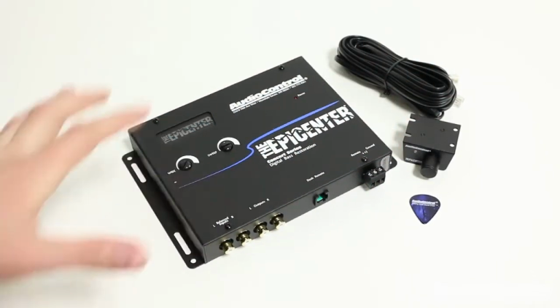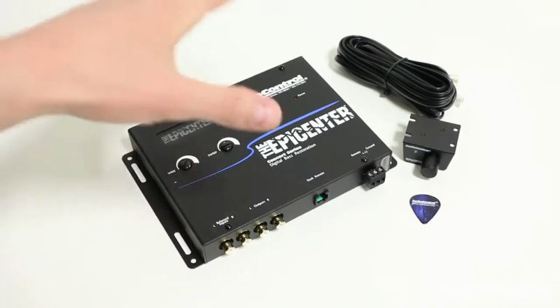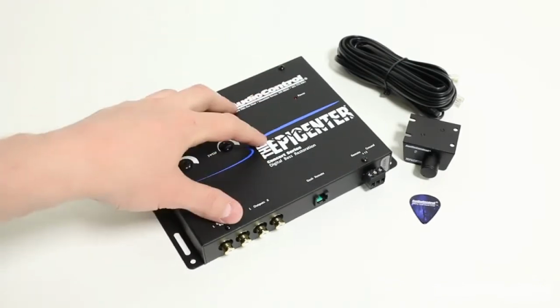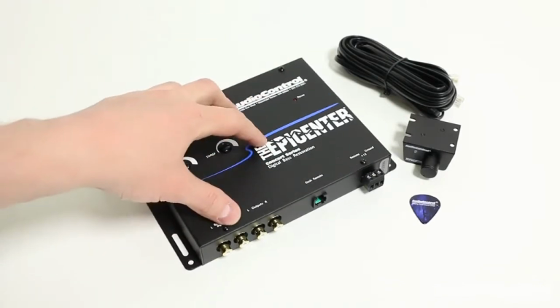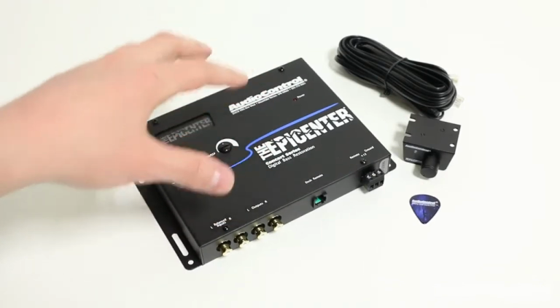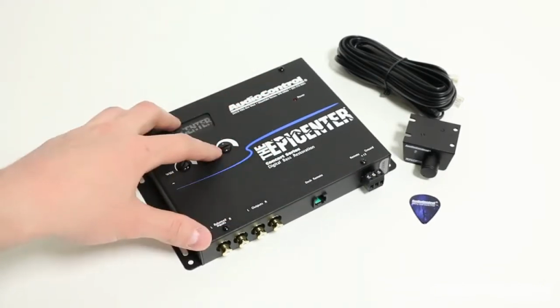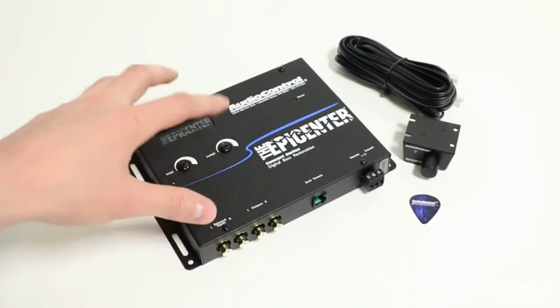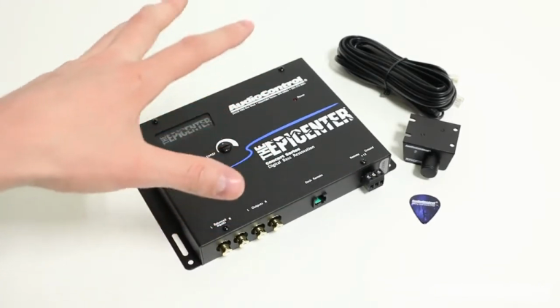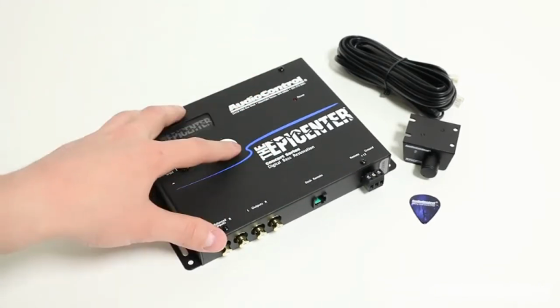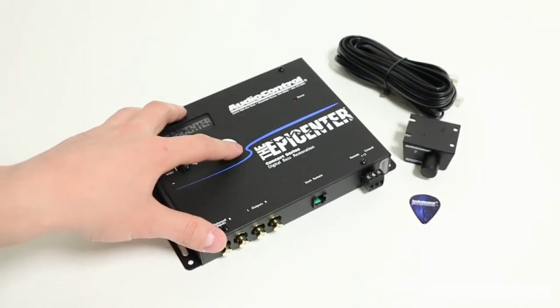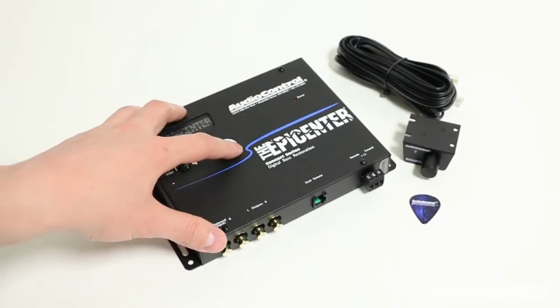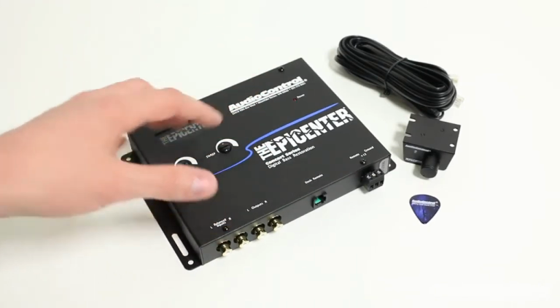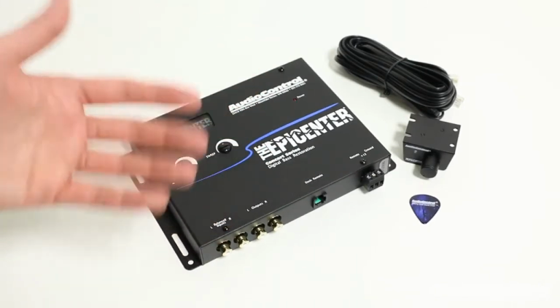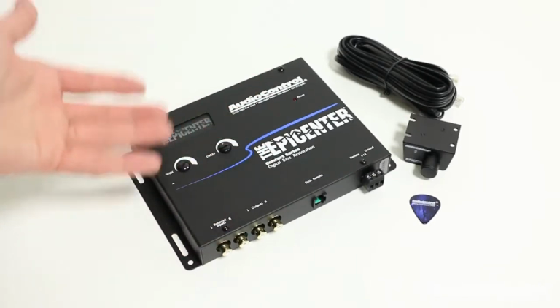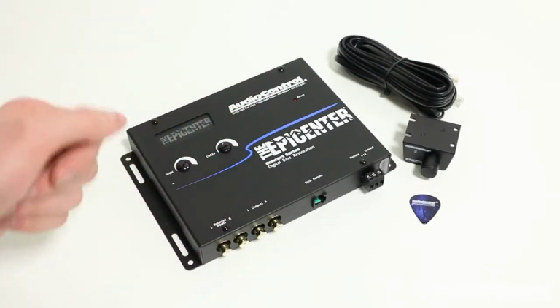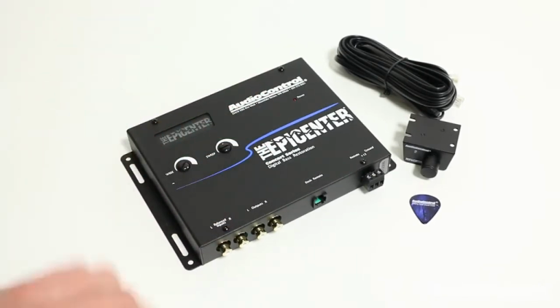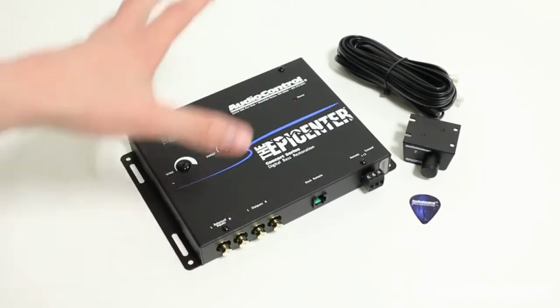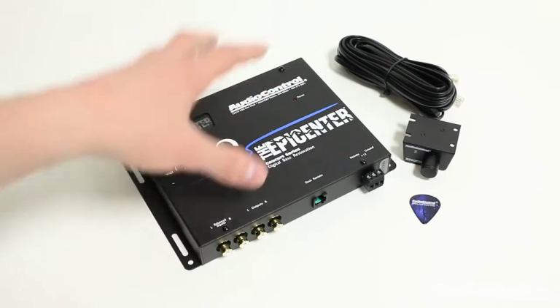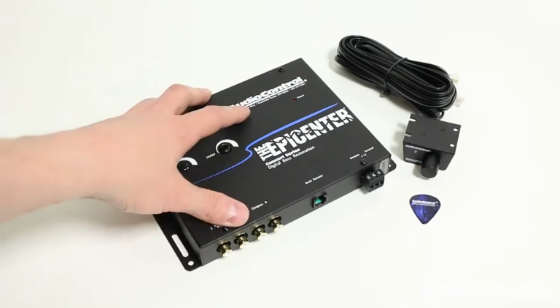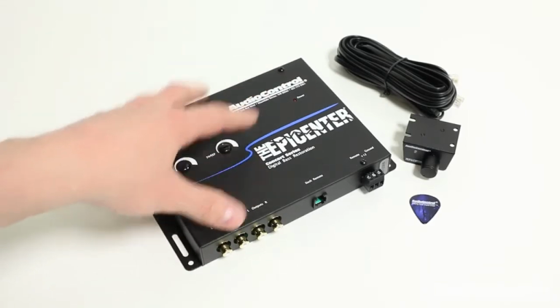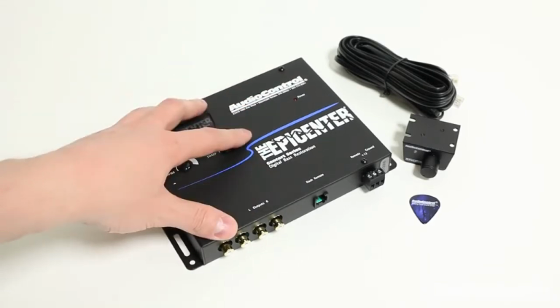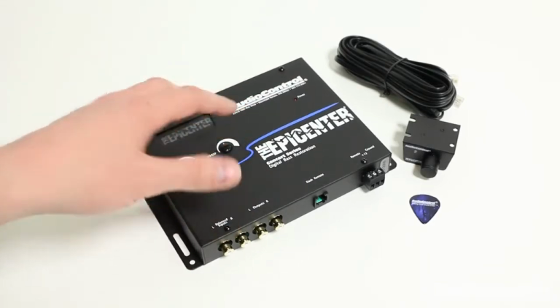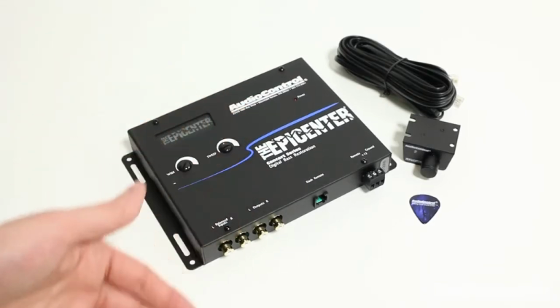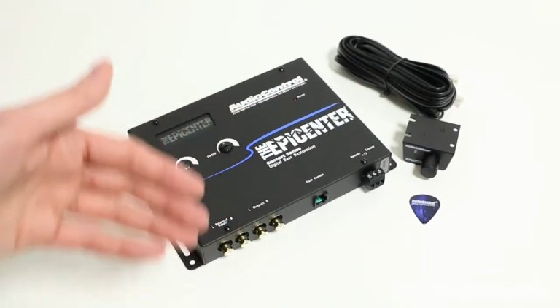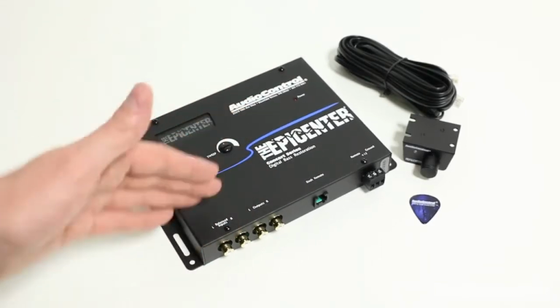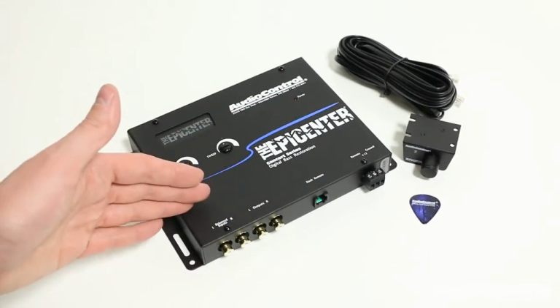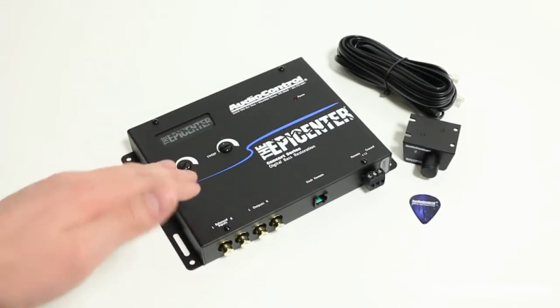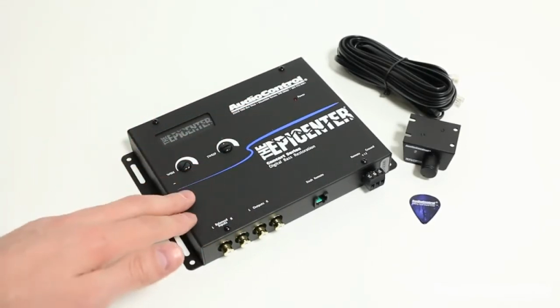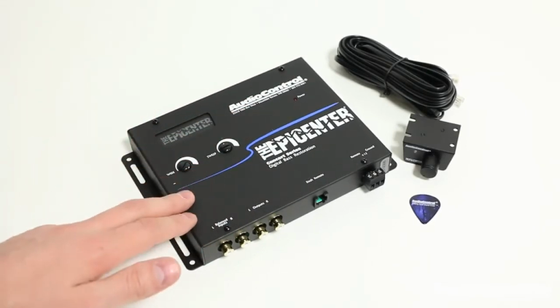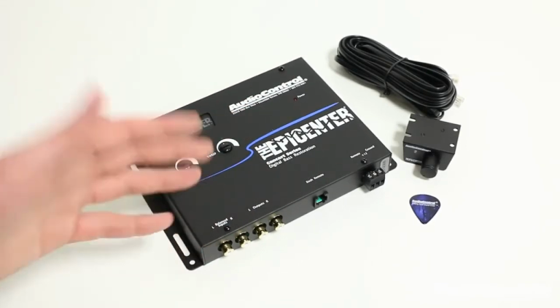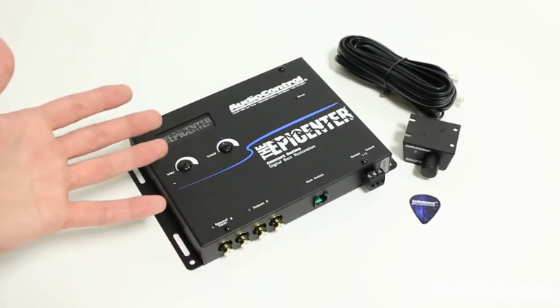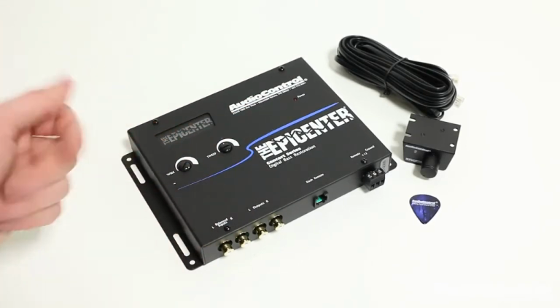When it comes to determining a location to actually mount the Epicenter, you want to pick a location where it can be mounted permanently and you want to be as close to the amplifiers as possible.